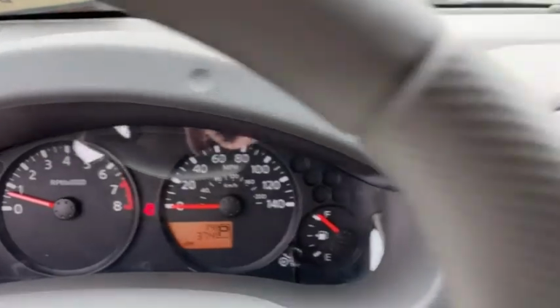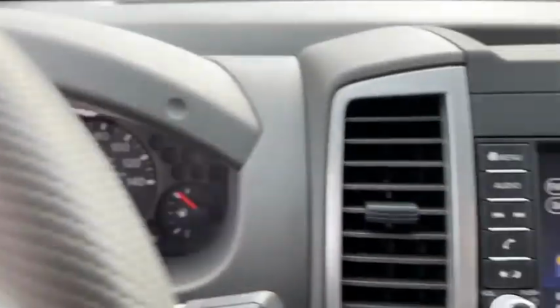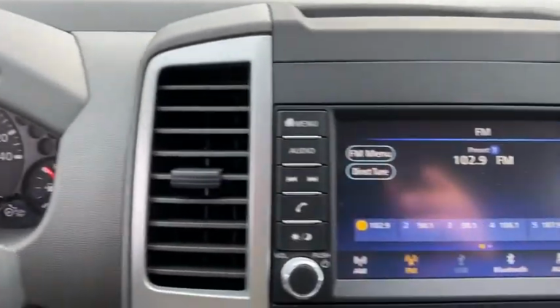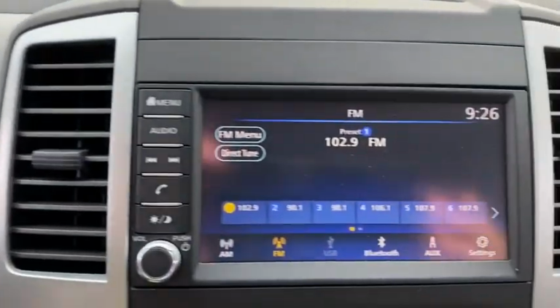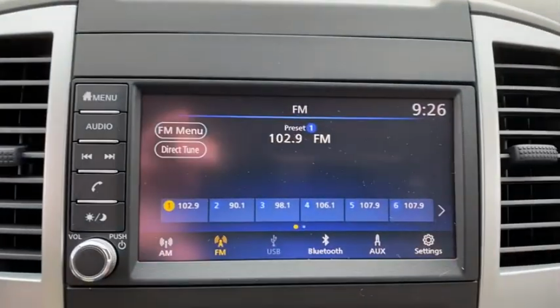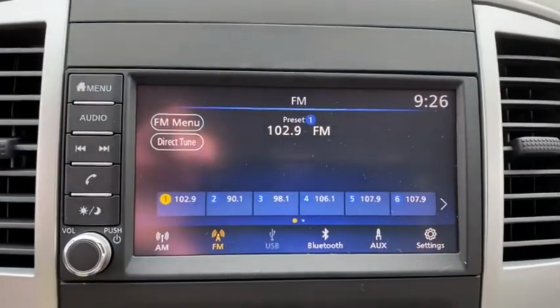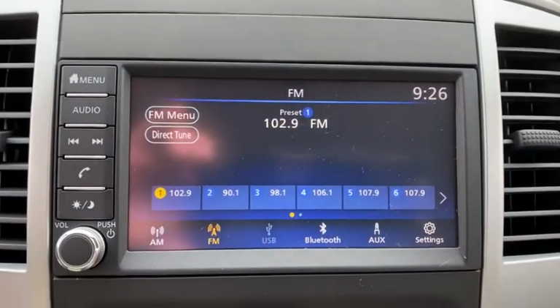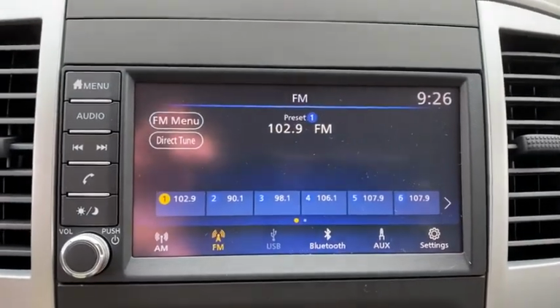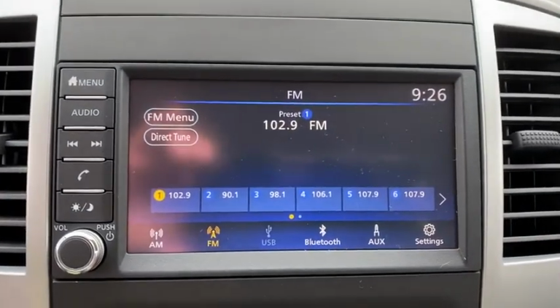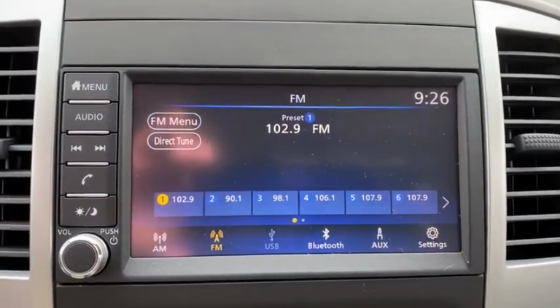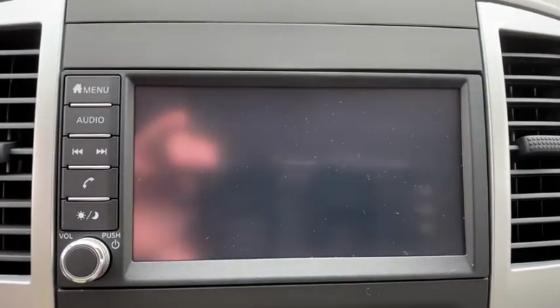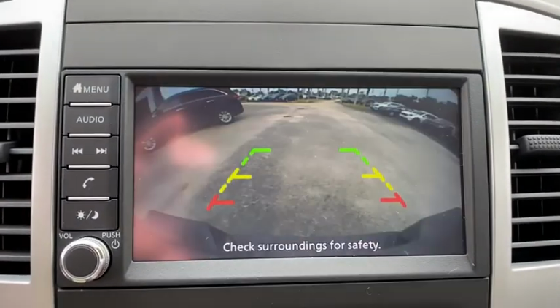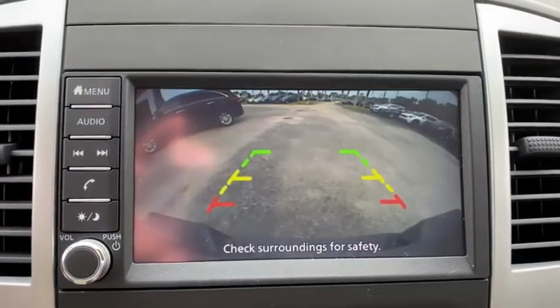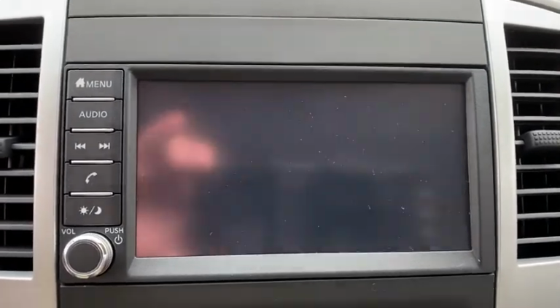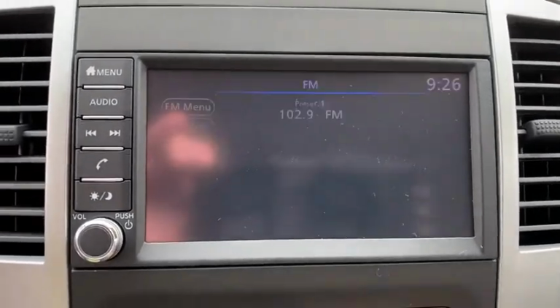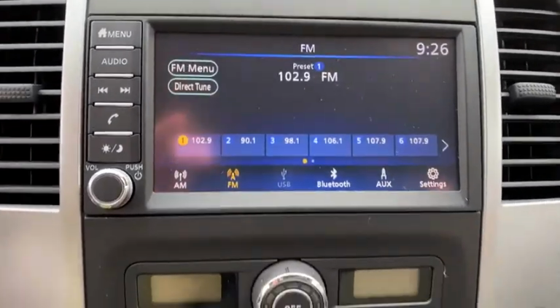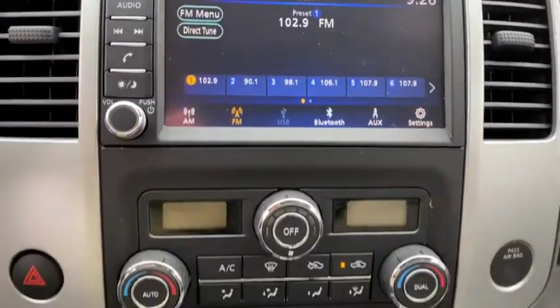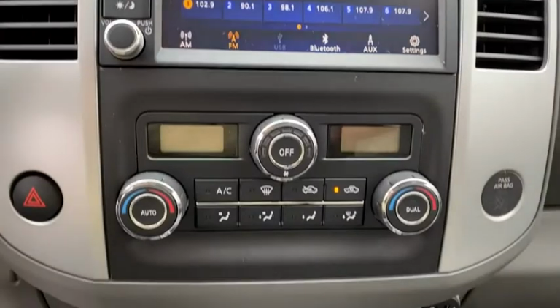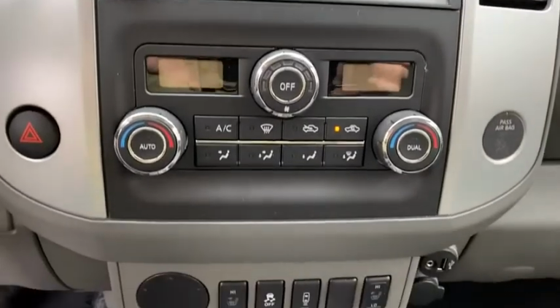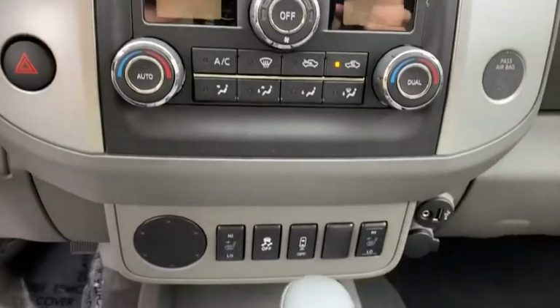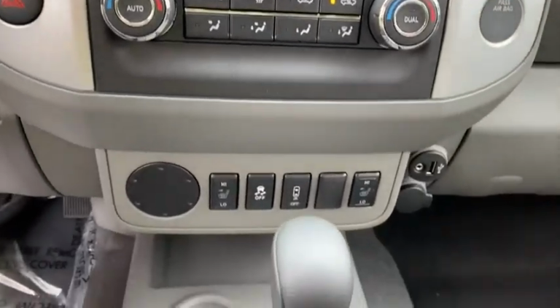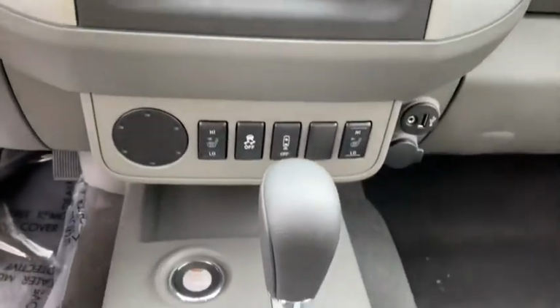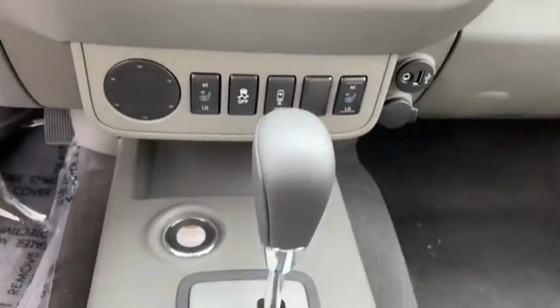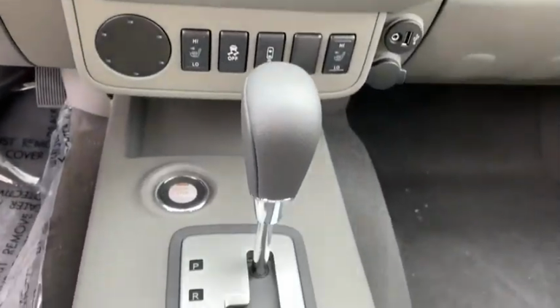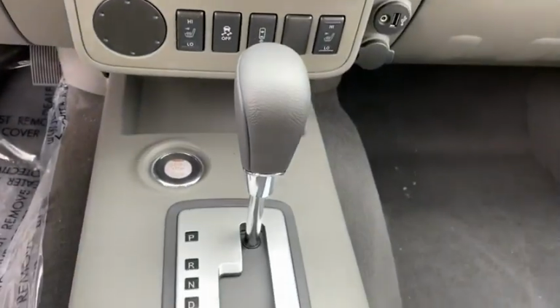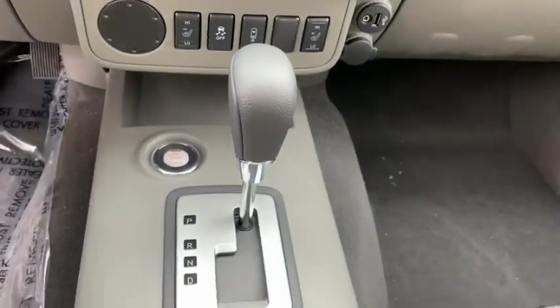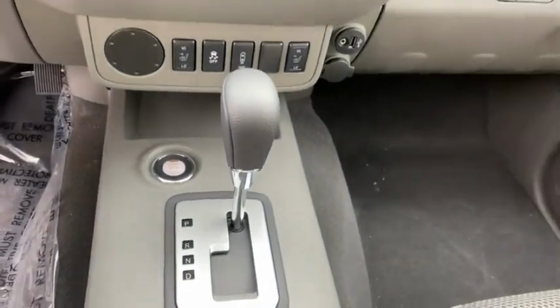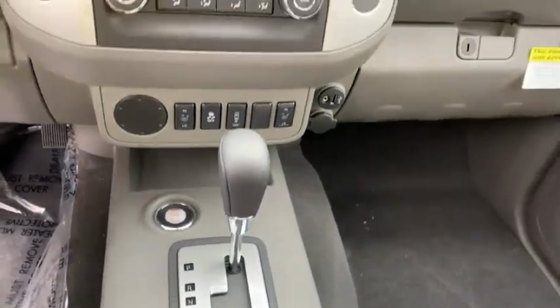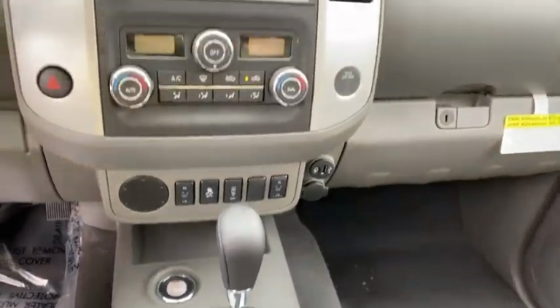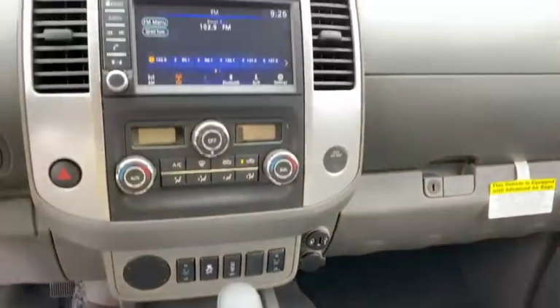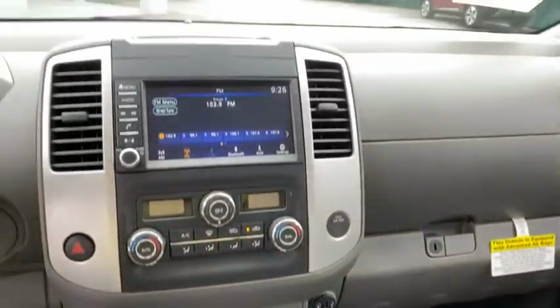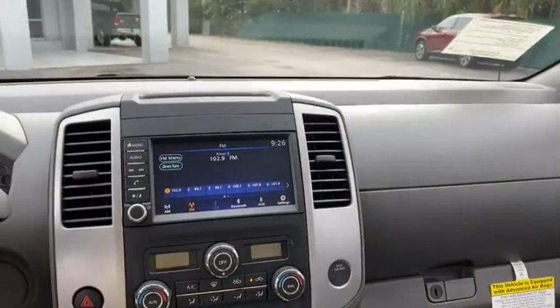Power steering, adjustable steering wheel, four-wheel disc brakes, cruise control, keyless start, aluminum wheels, AM-FM stereo radio, MP3 player.